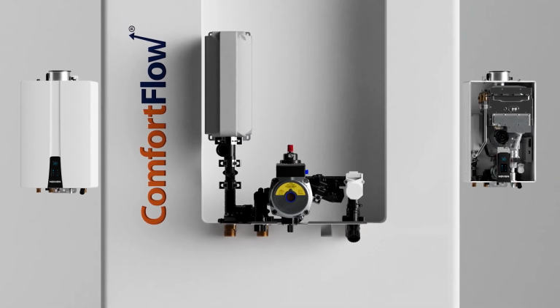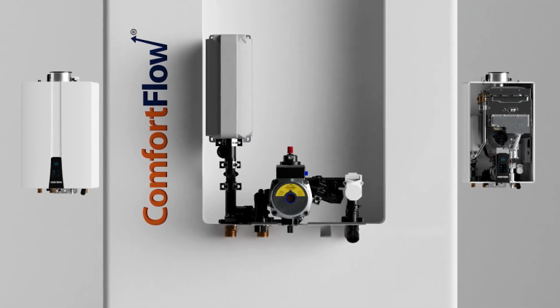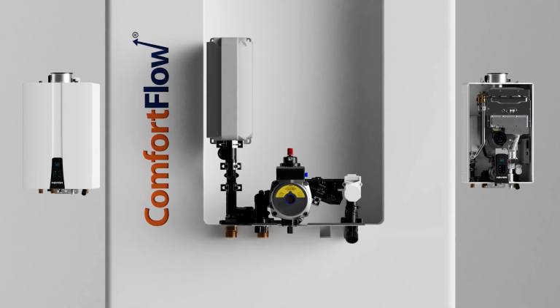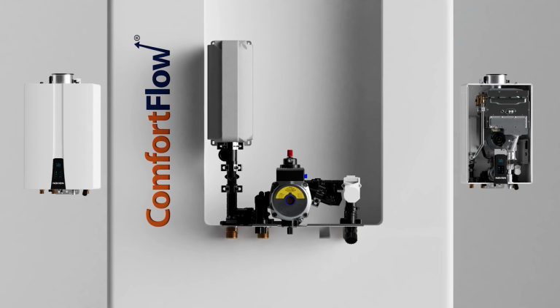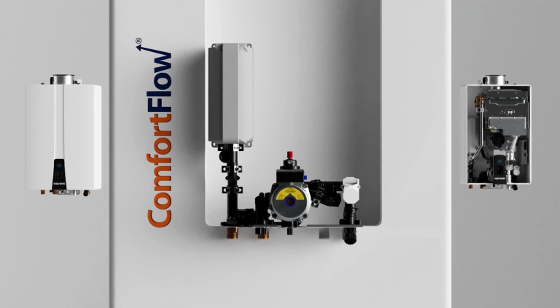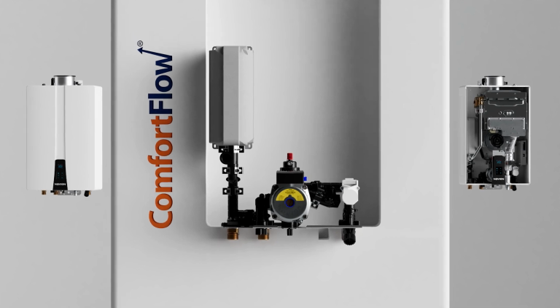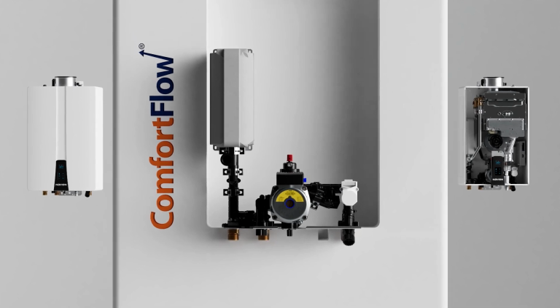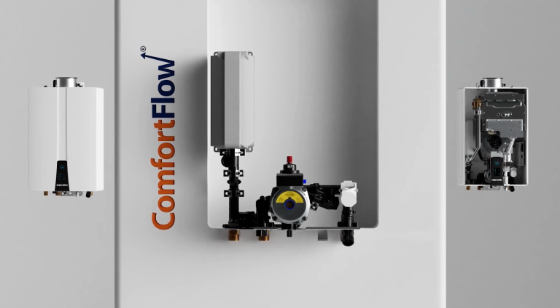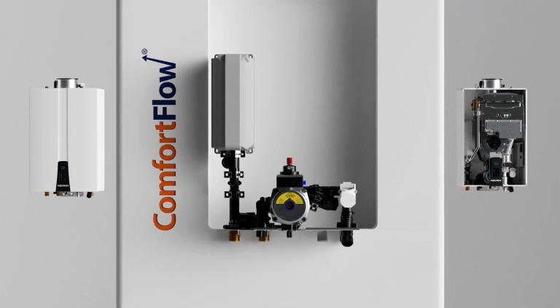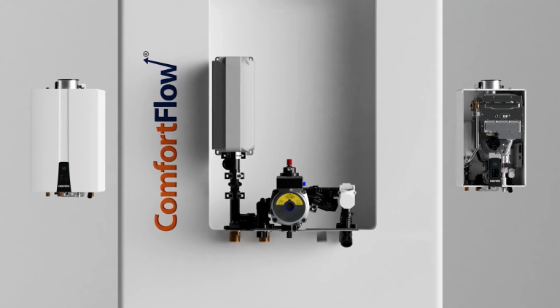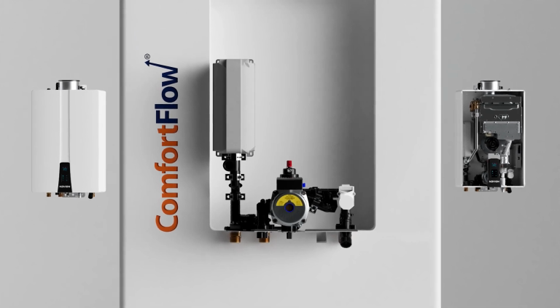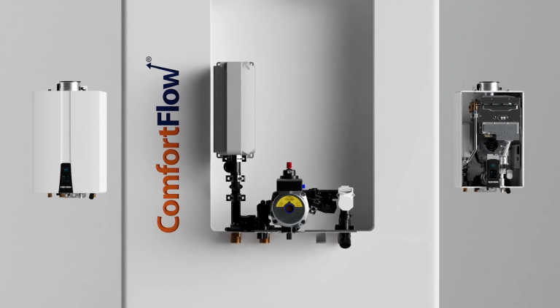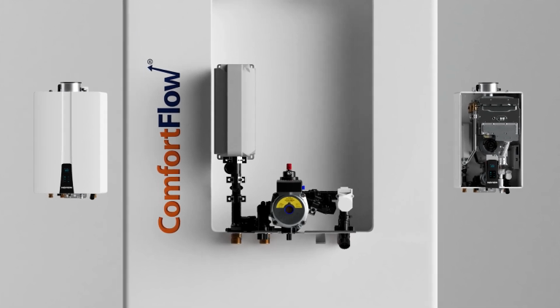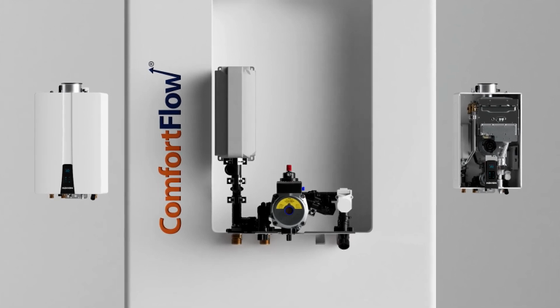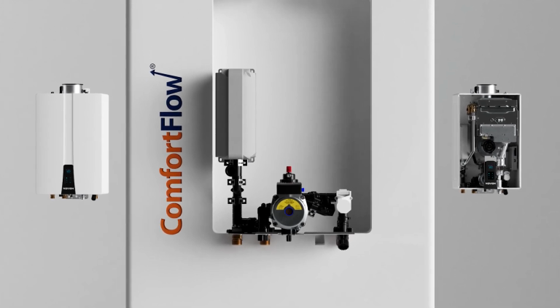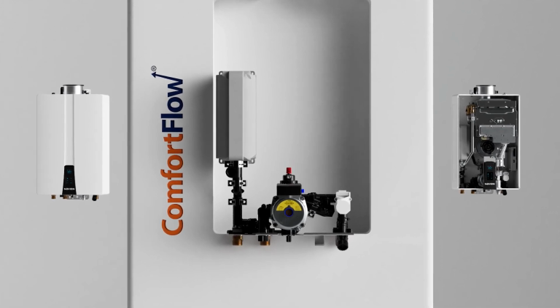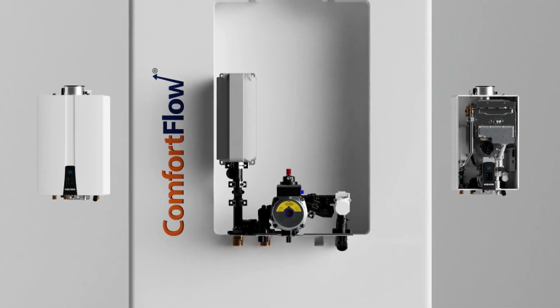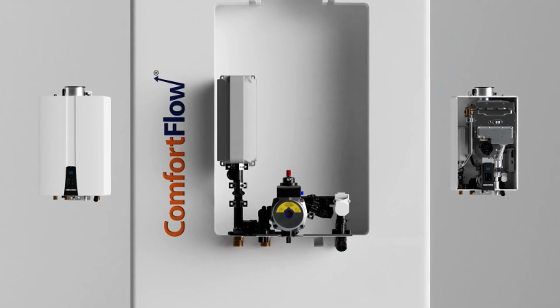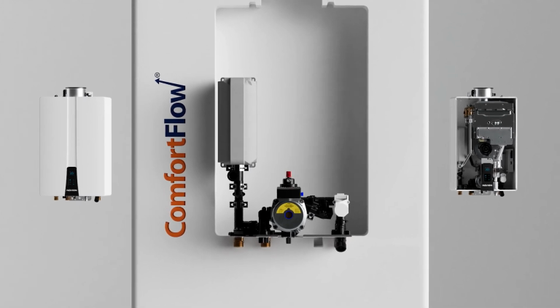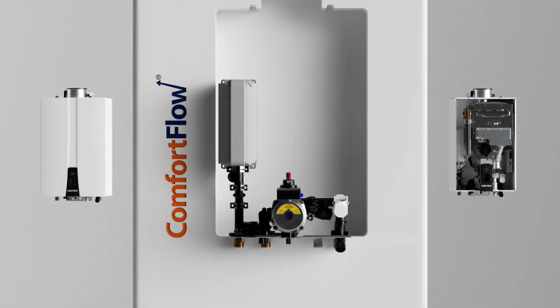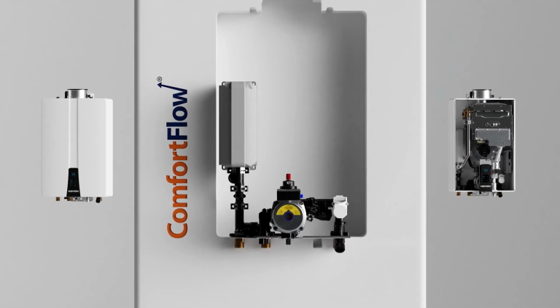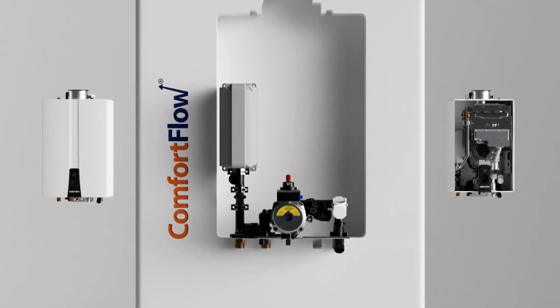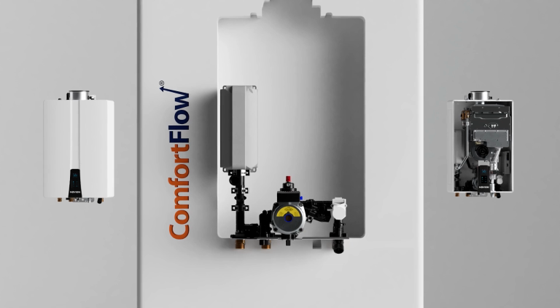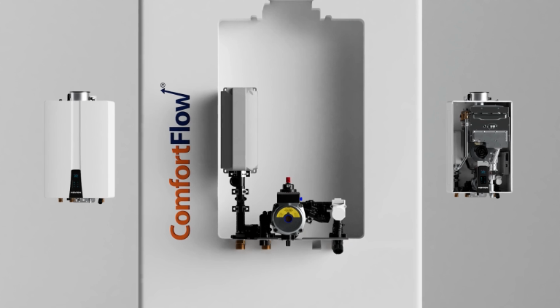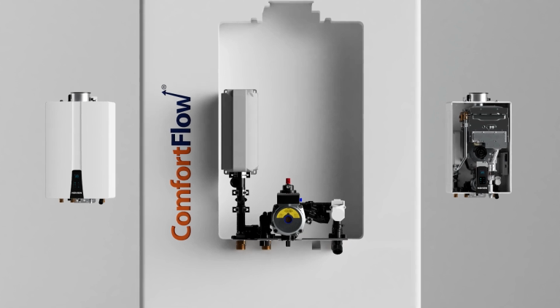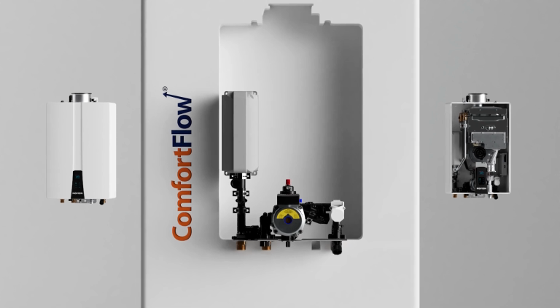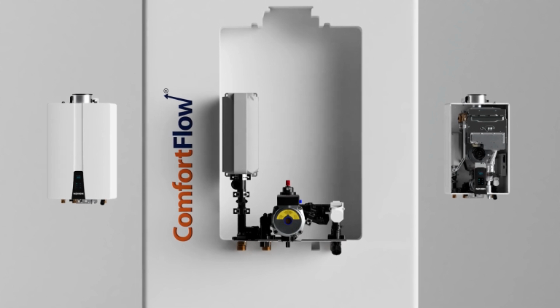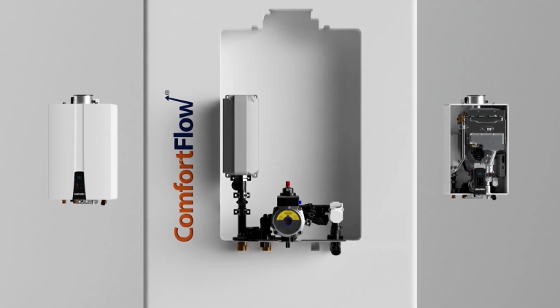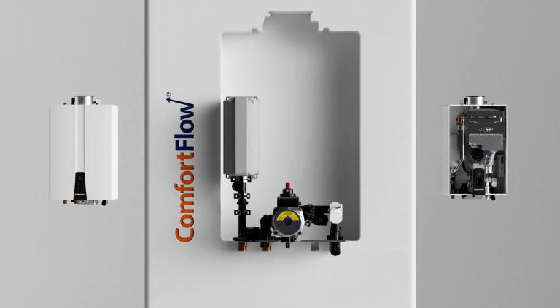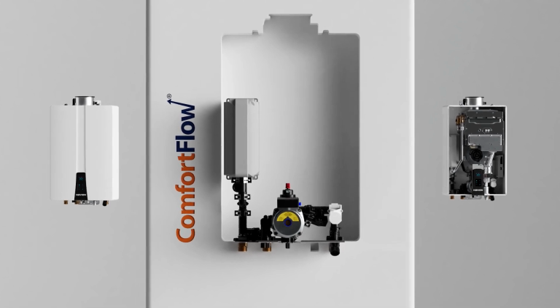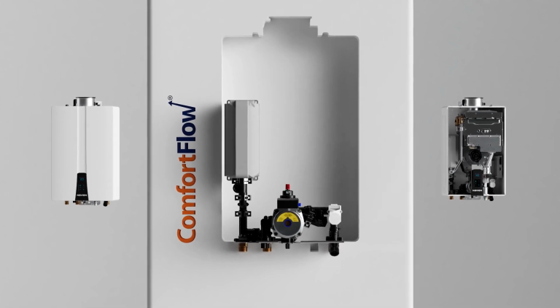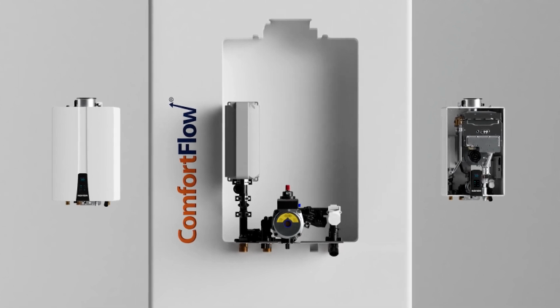This exclusive recirculation system eliminates the need for an expensive external pump, tank, or controls, saving material and installation costs.